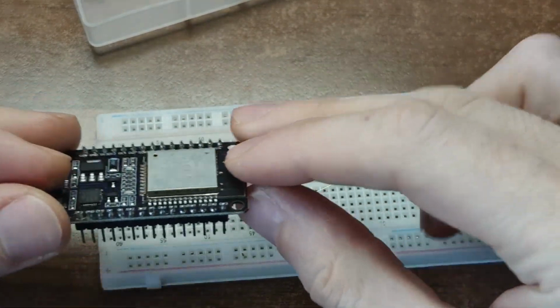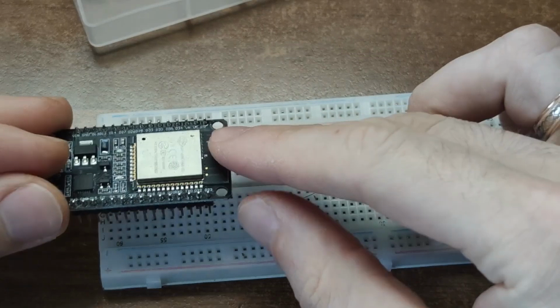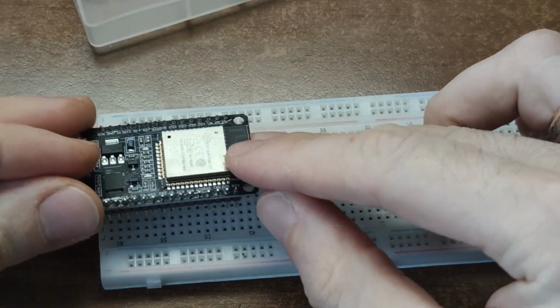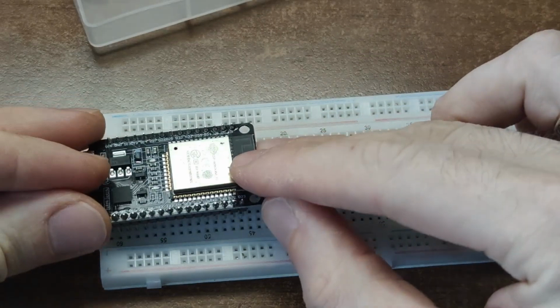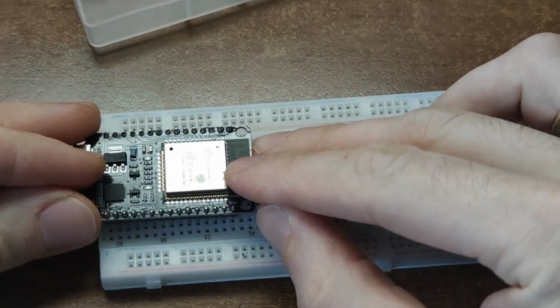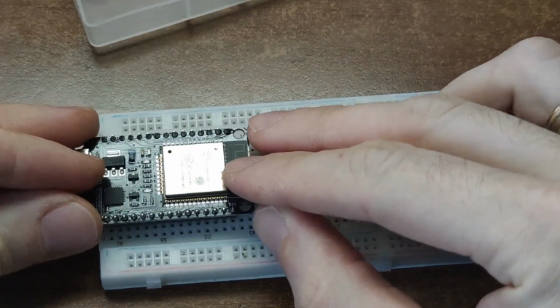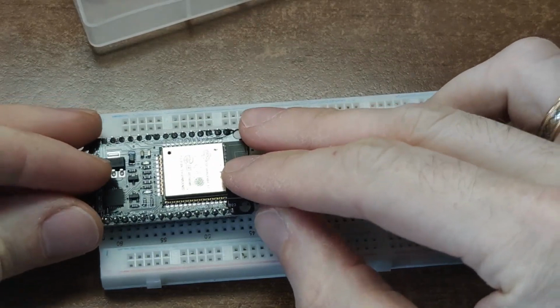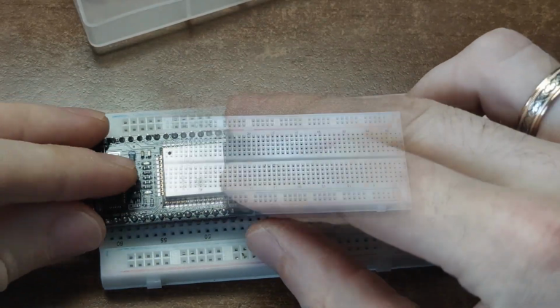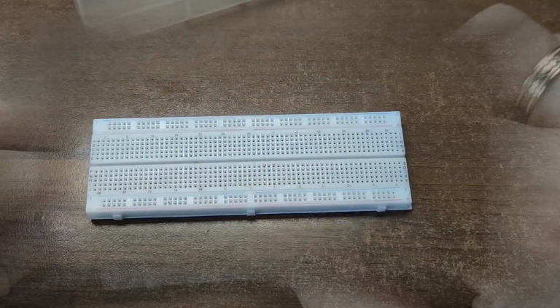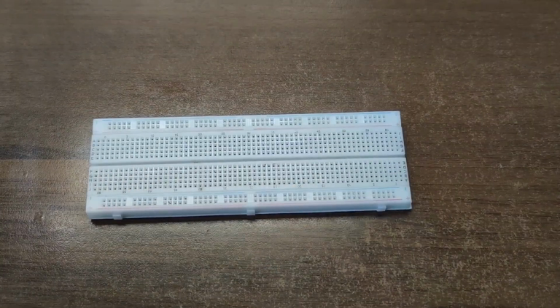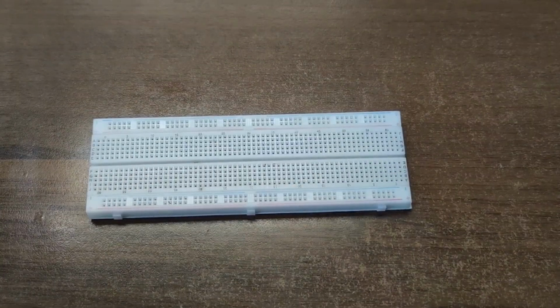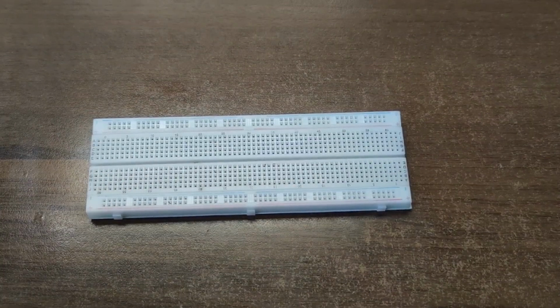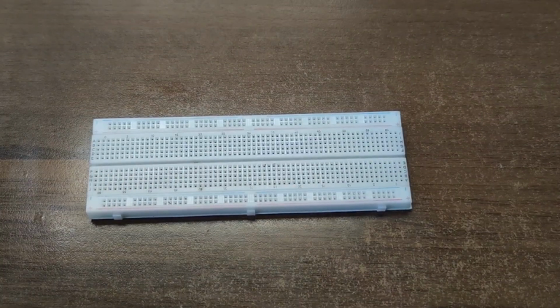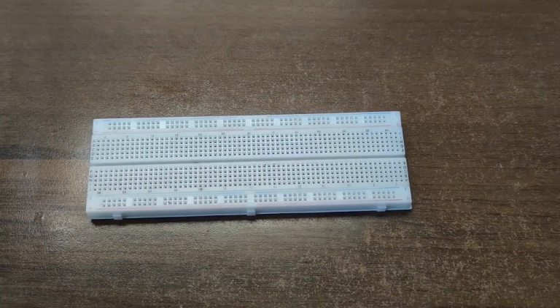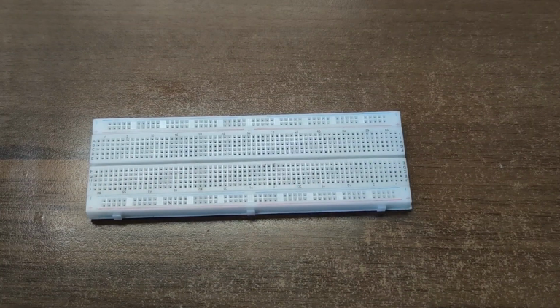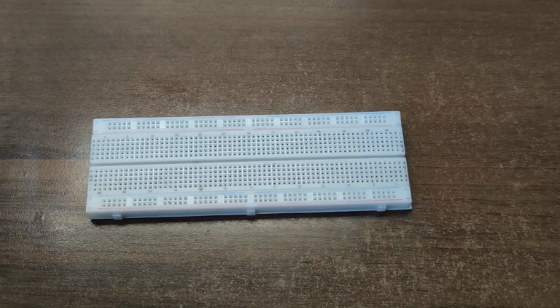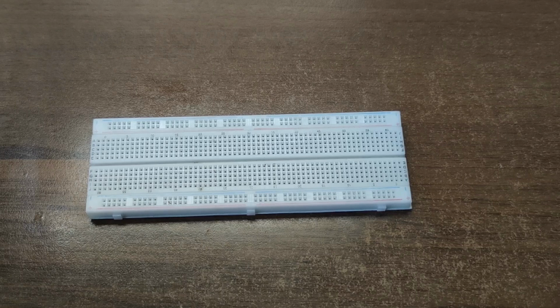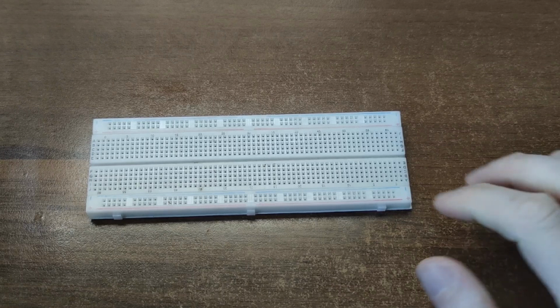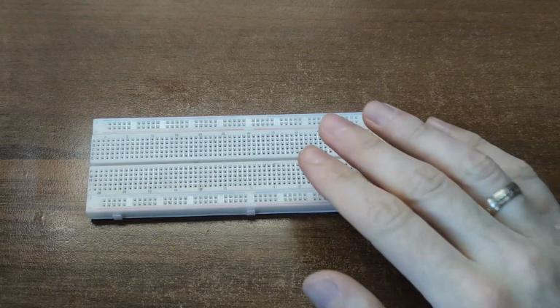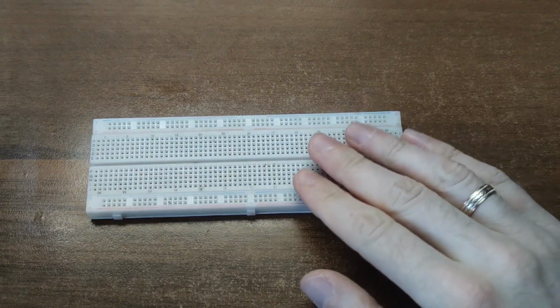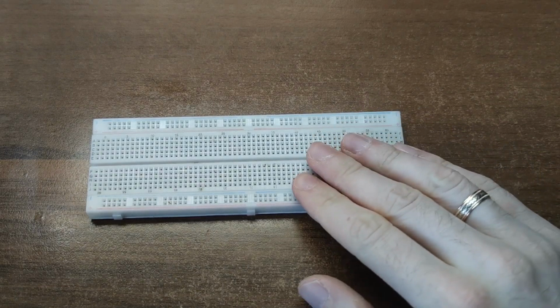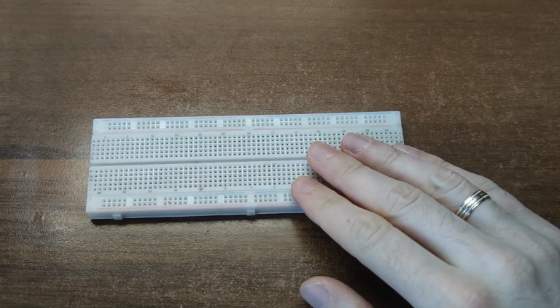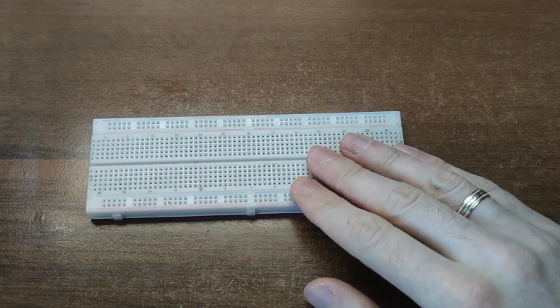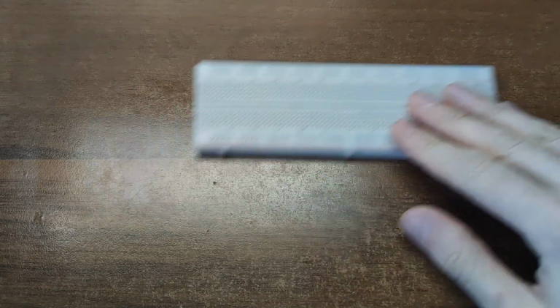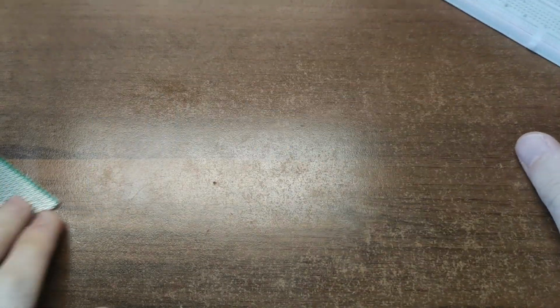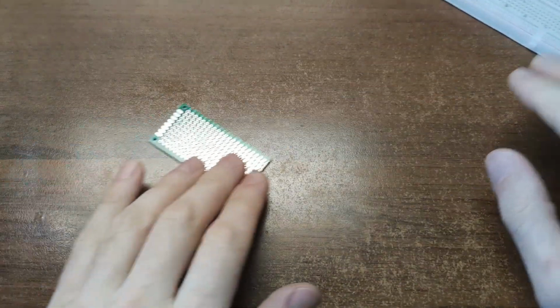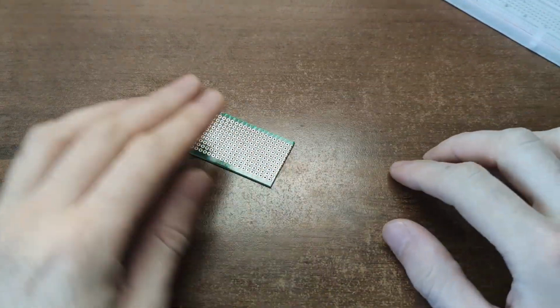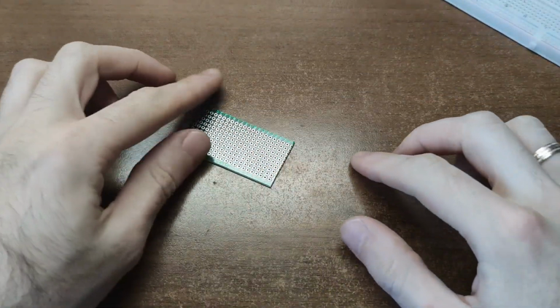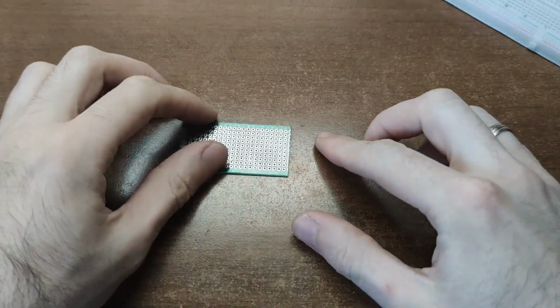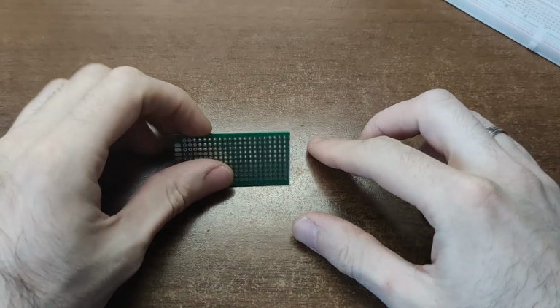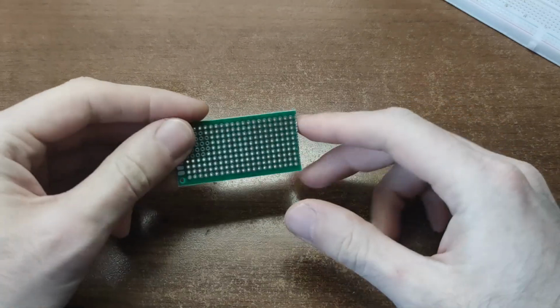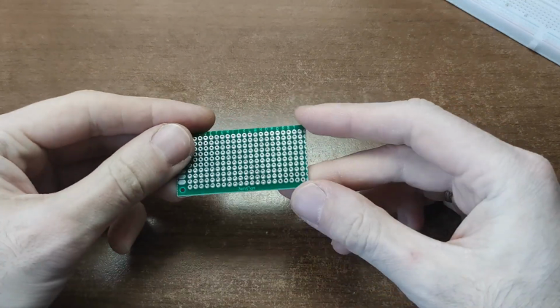Breadboards have limits though – they choke on high current and high frequency. So eventually you will want proper prototyping boards for soldering.